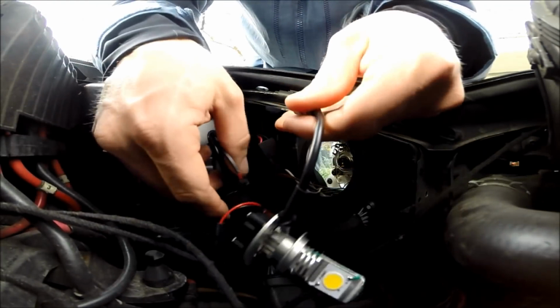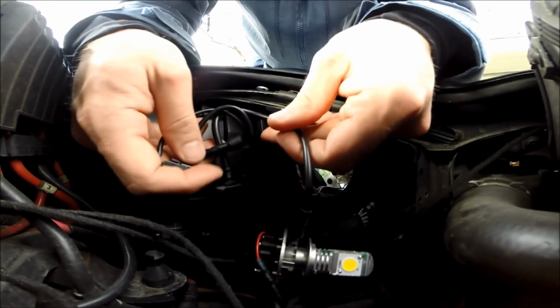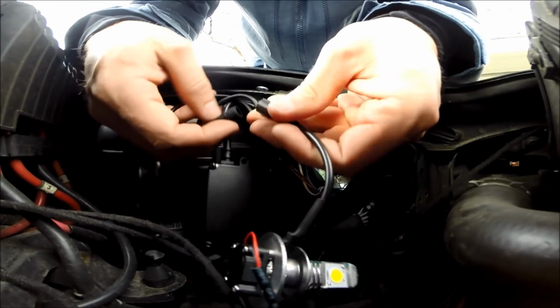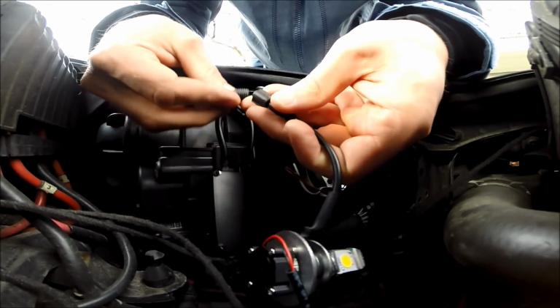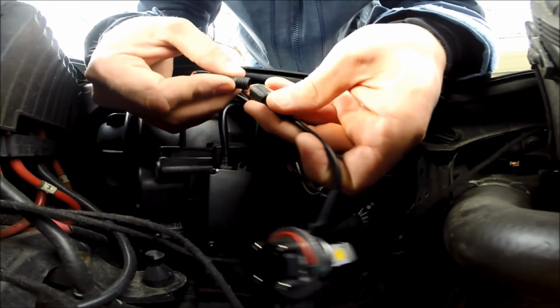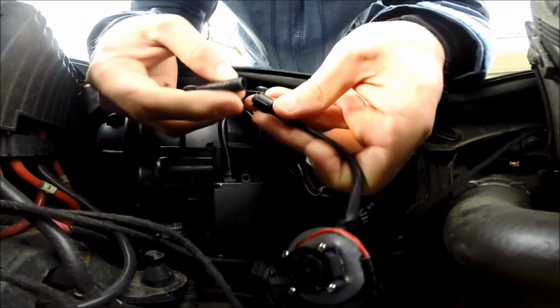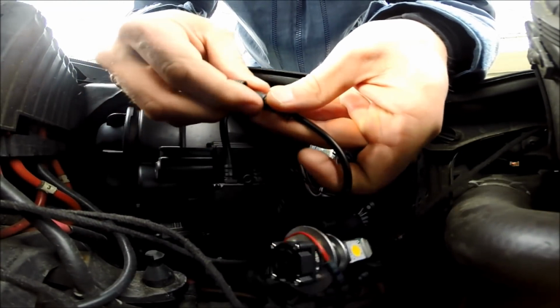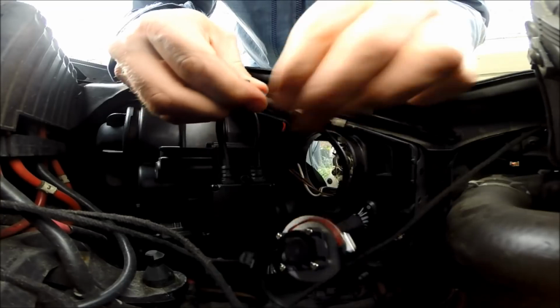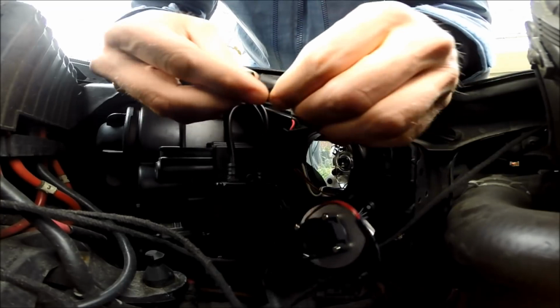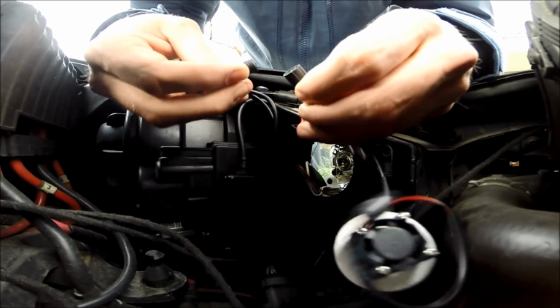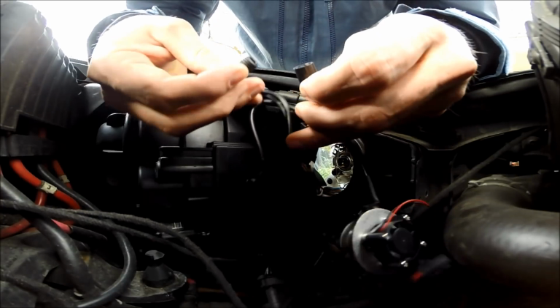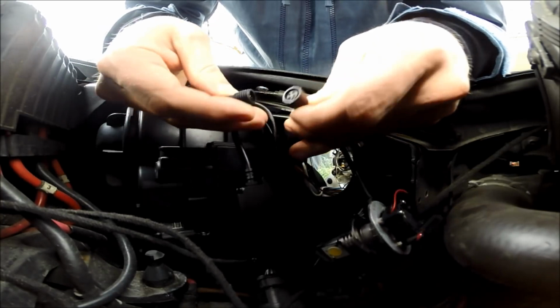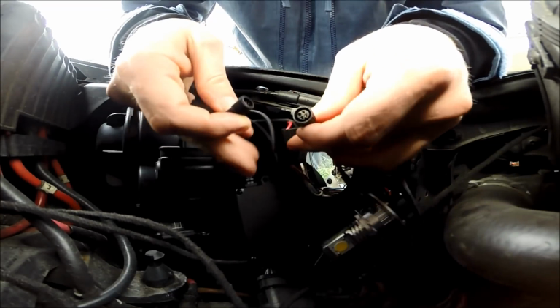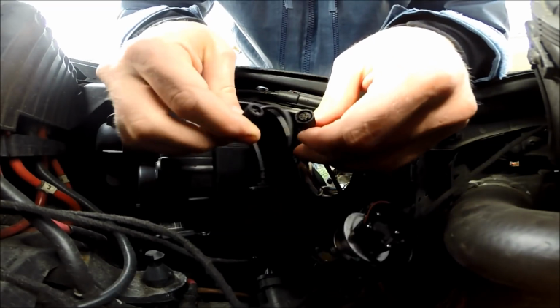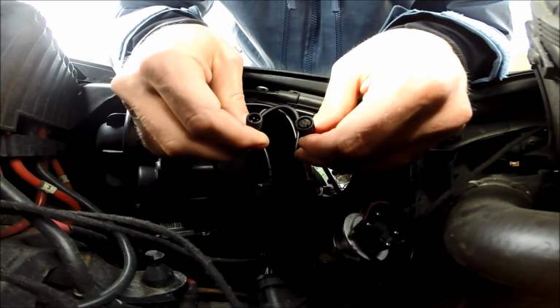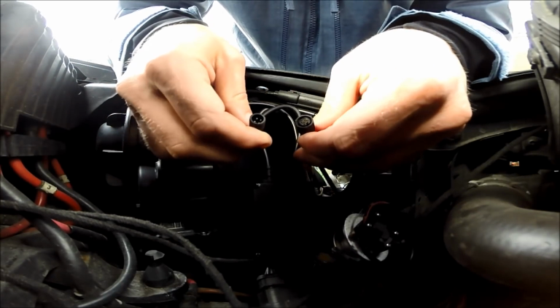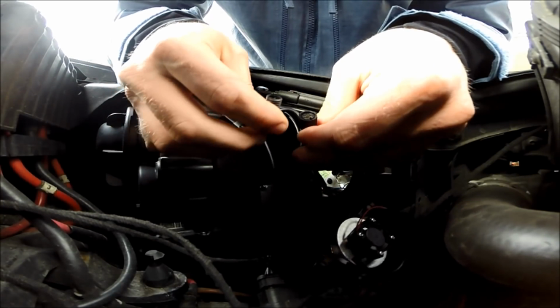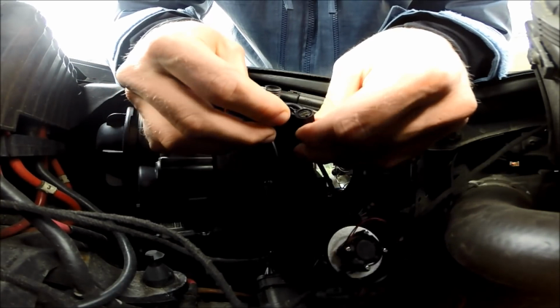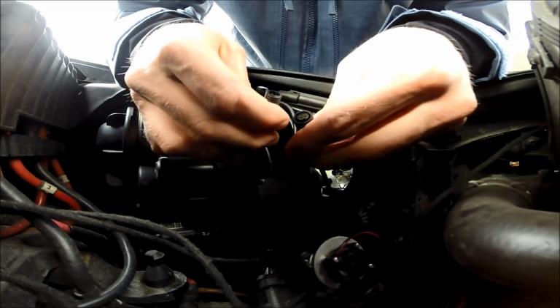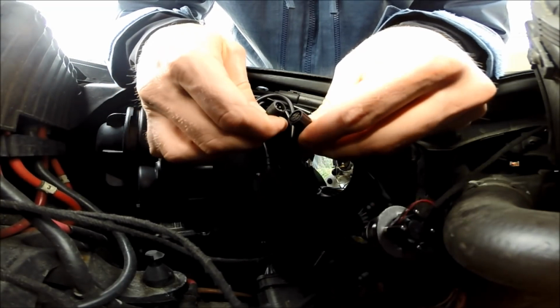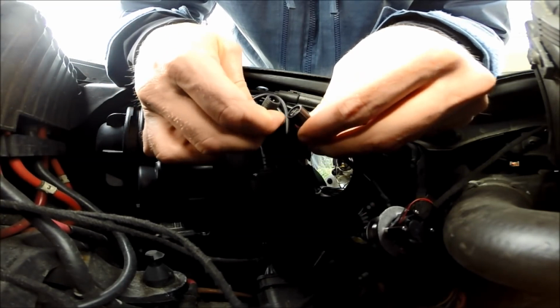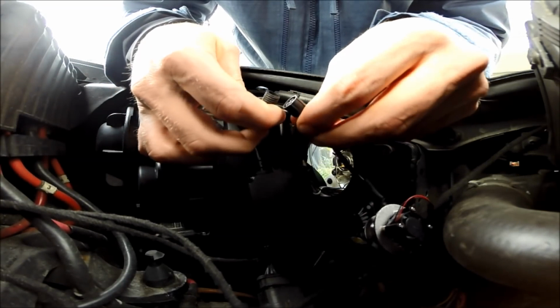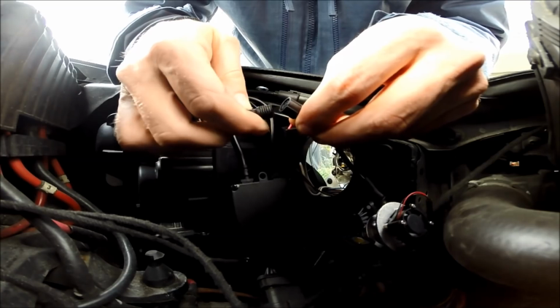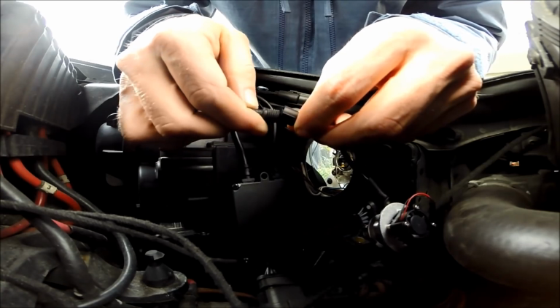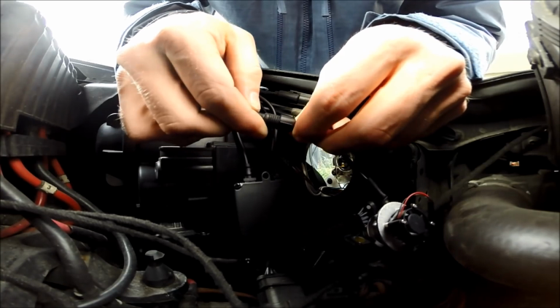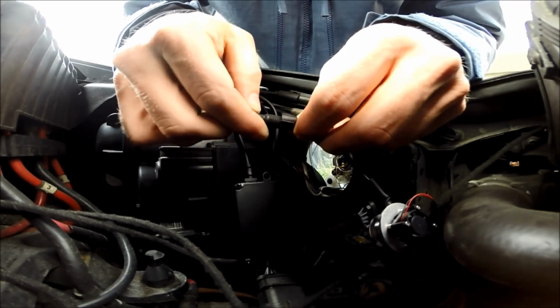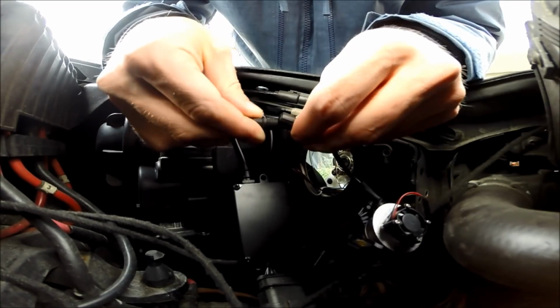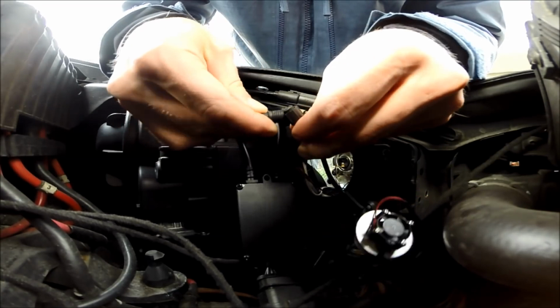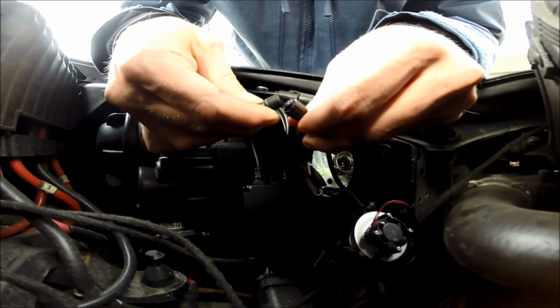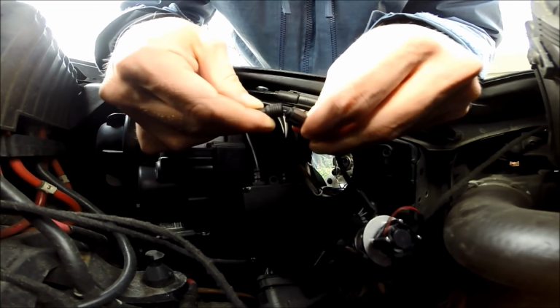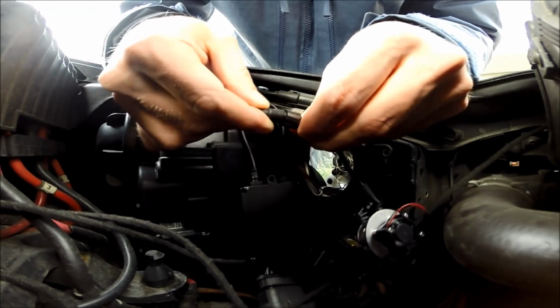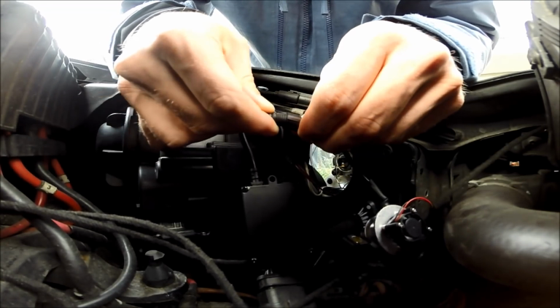First, I'm doing a test to see if the car's CAN bus will accept the bulb or whether it would throw a fault code.